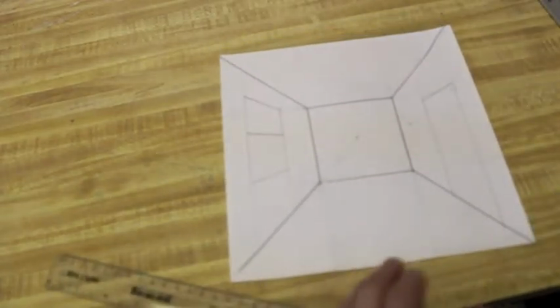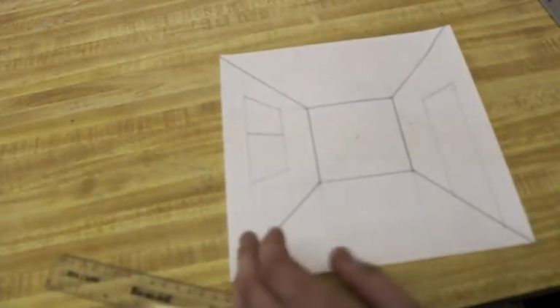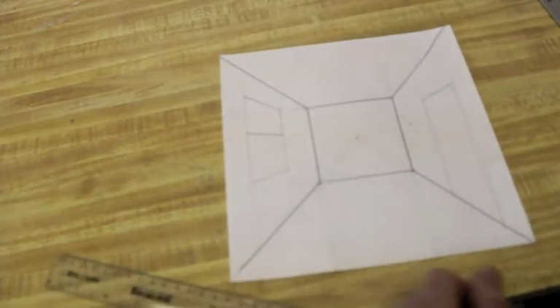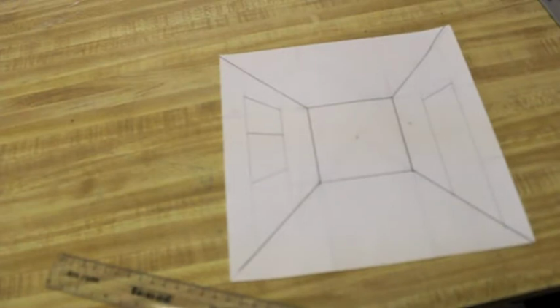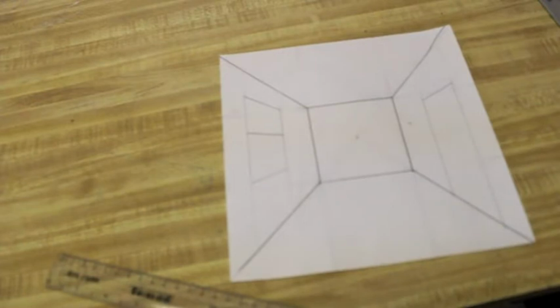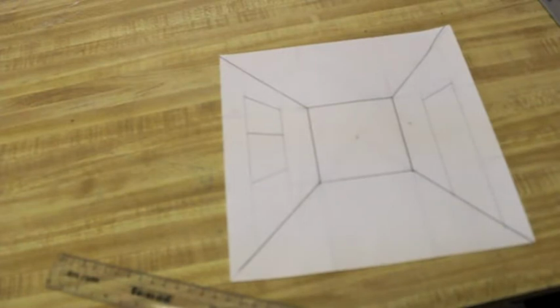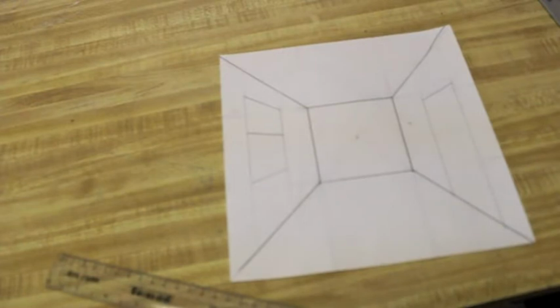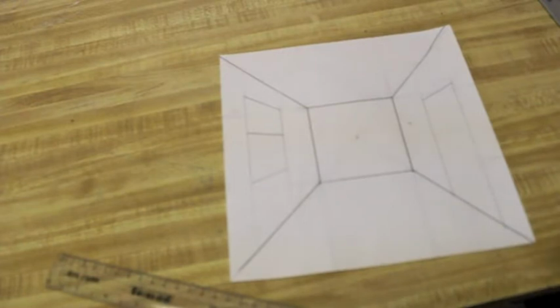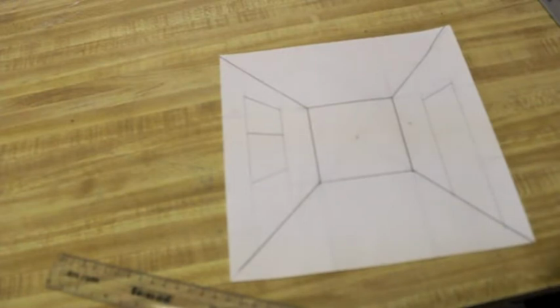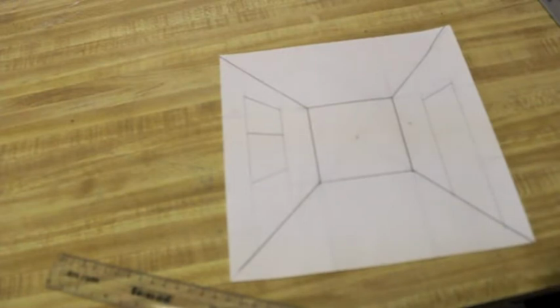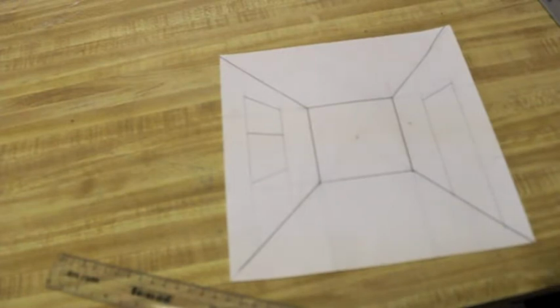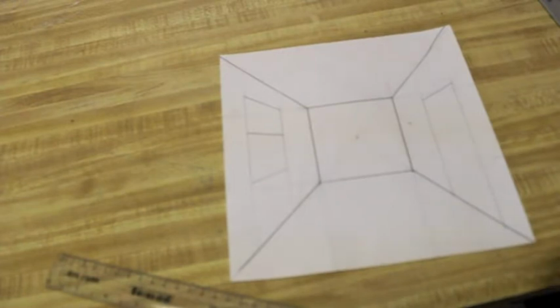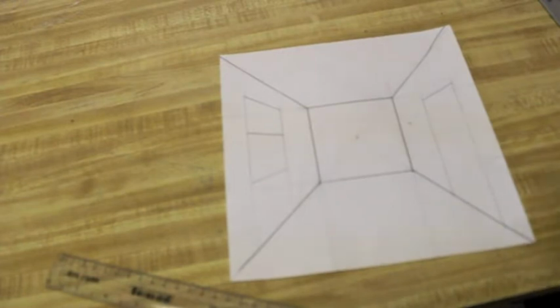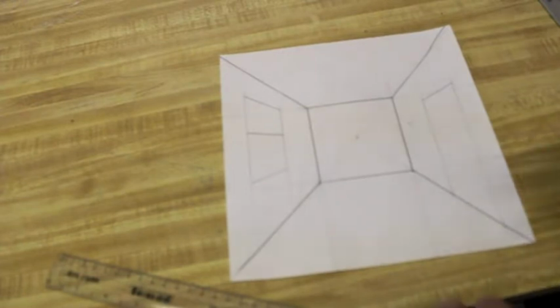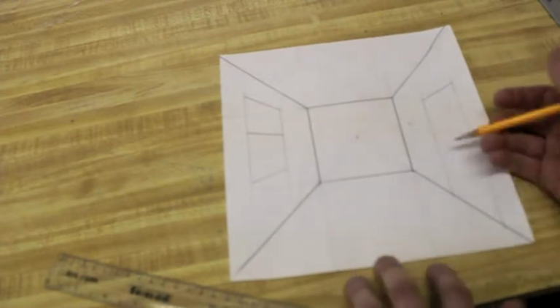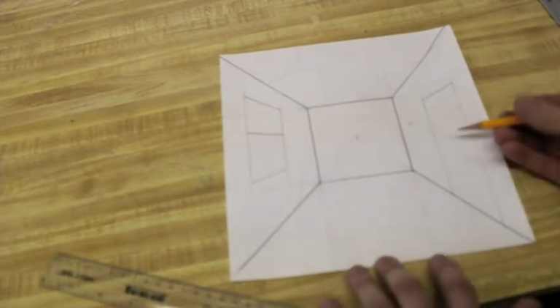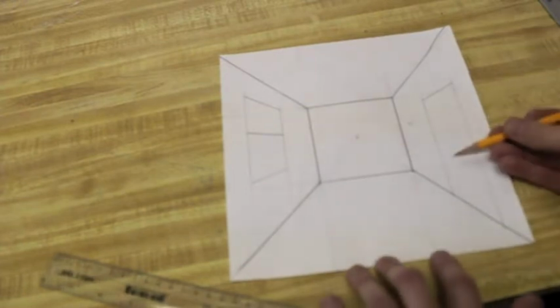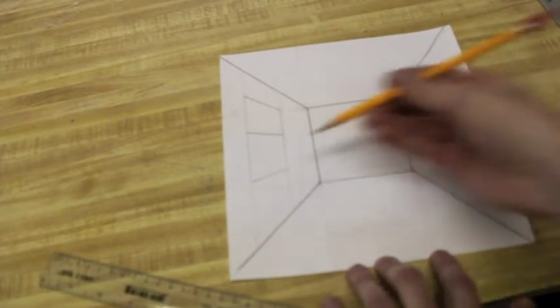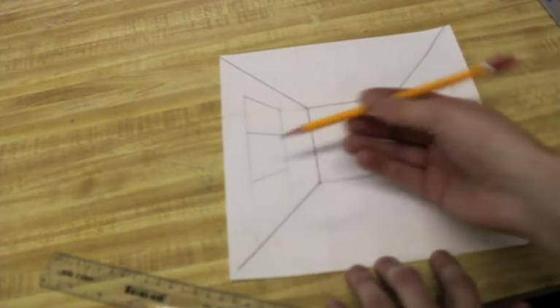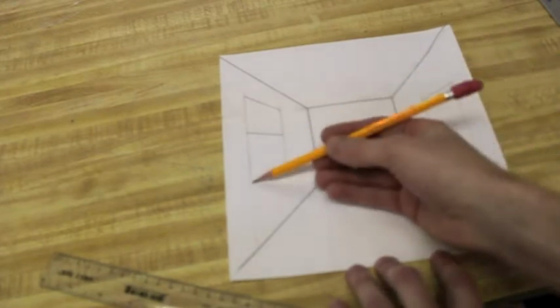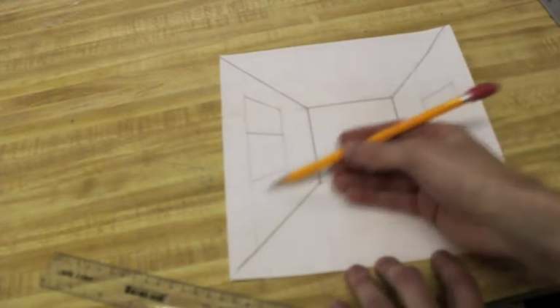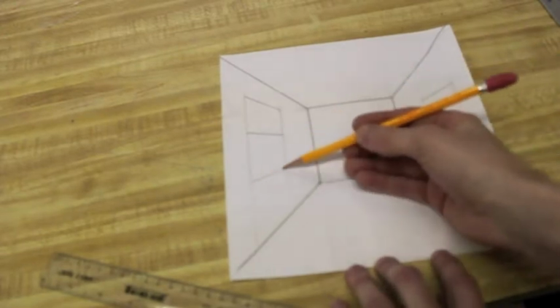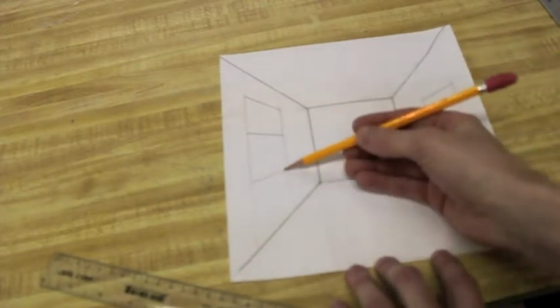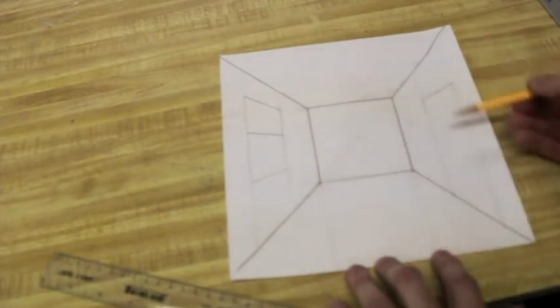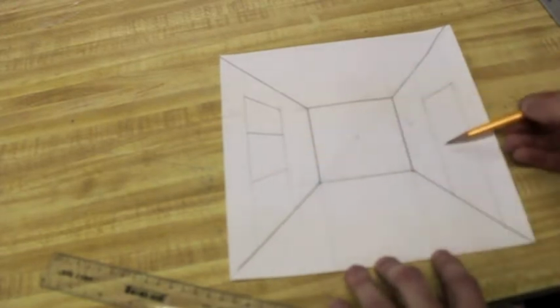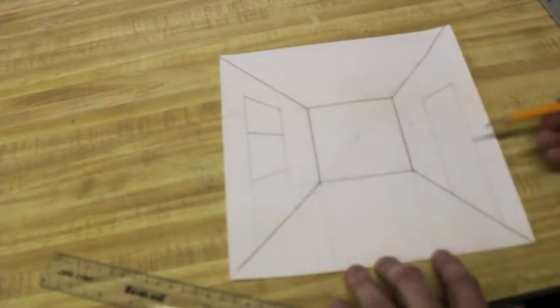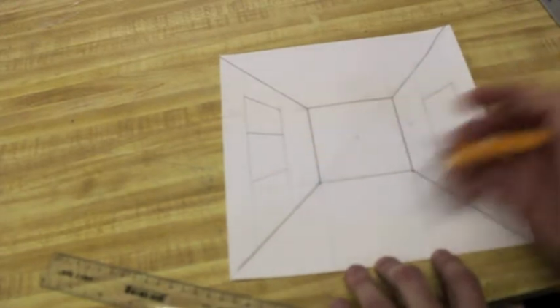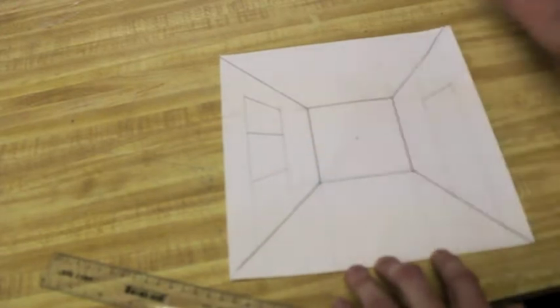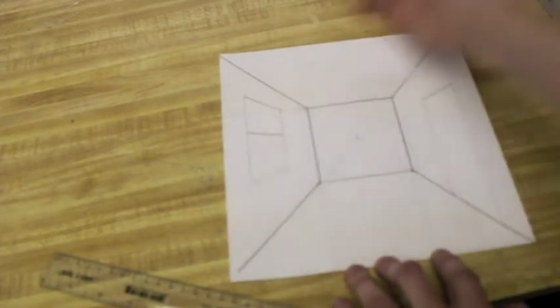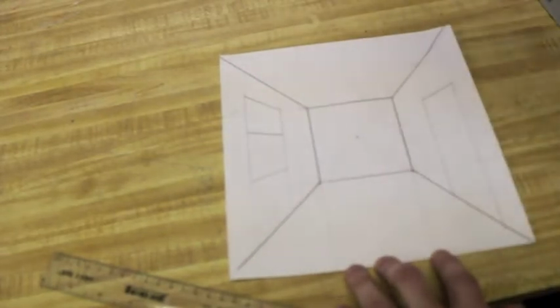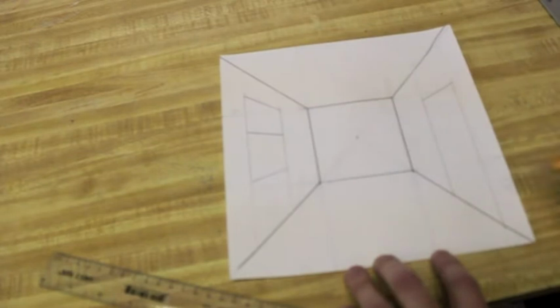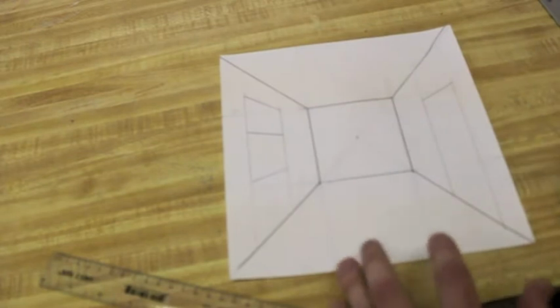What's fun about this is you can change where these go as long as you understand the way perspective works. So if I wanted my door to be over there, I would have left that line and kept my window on the other side. Or you could do two doors or two windows.